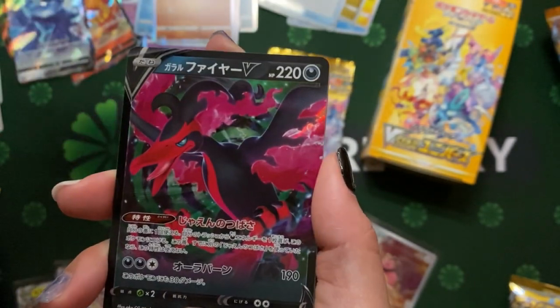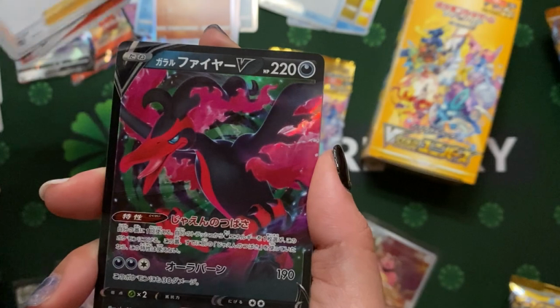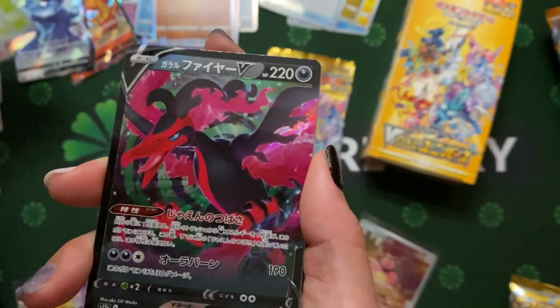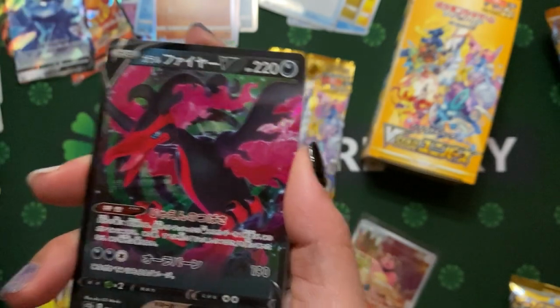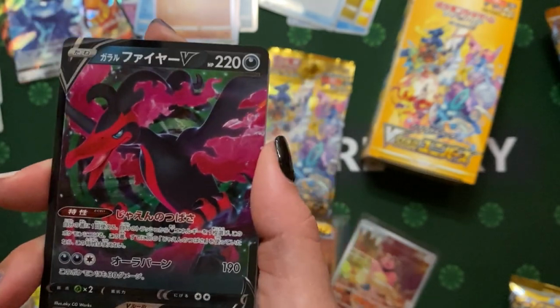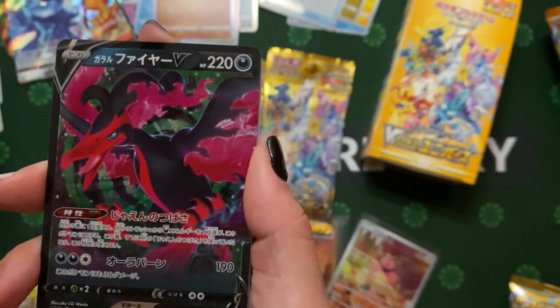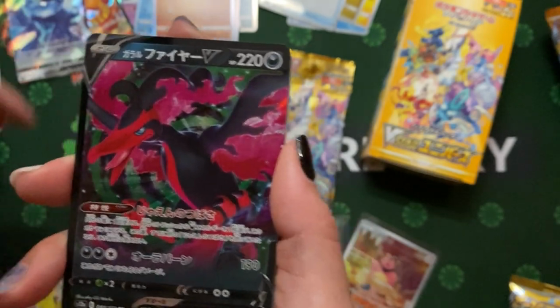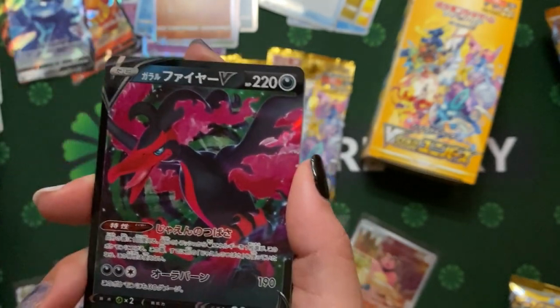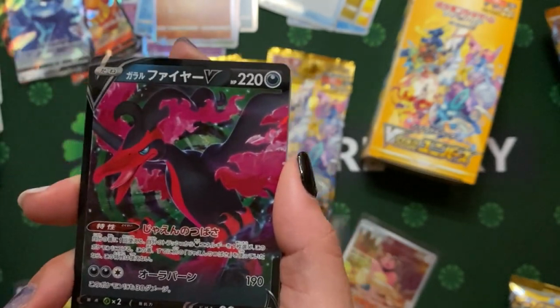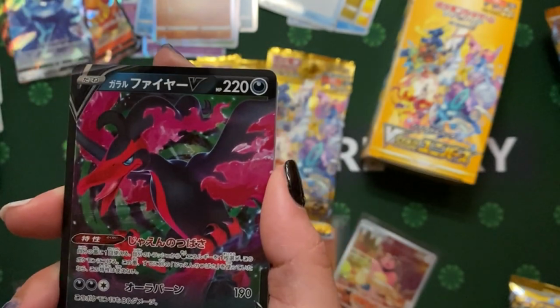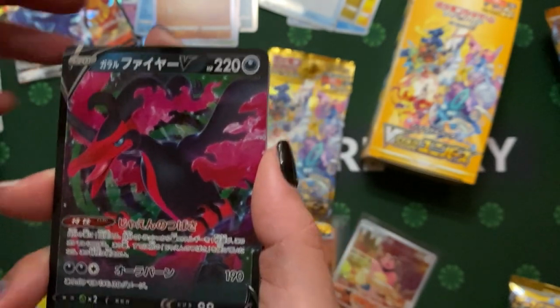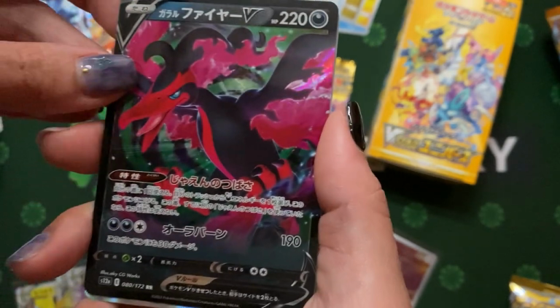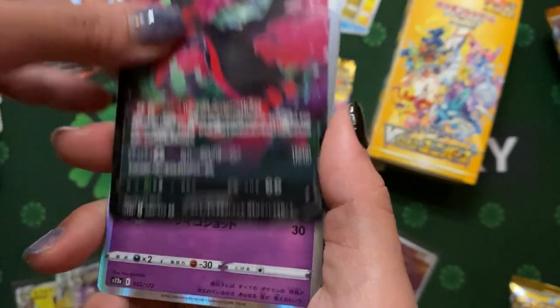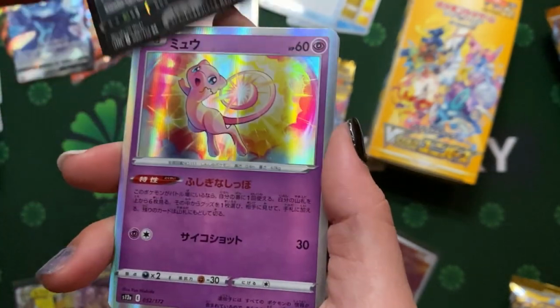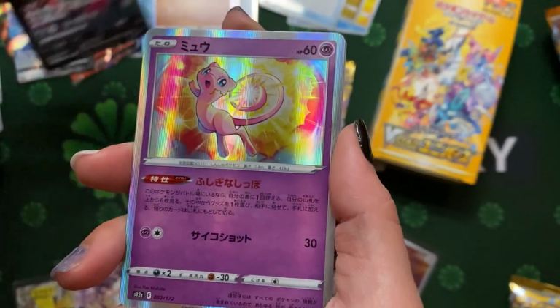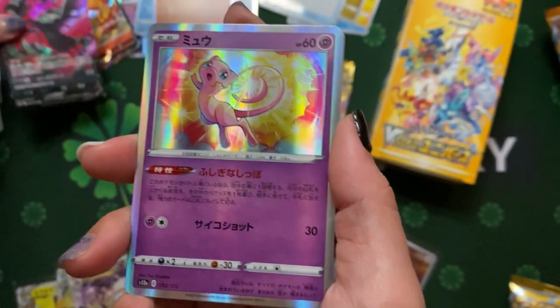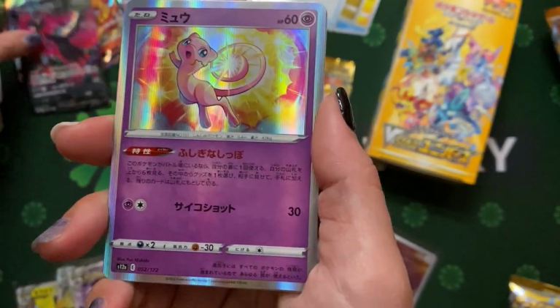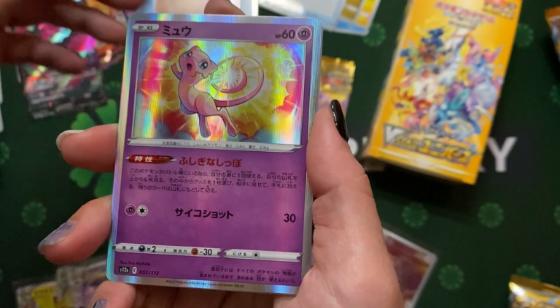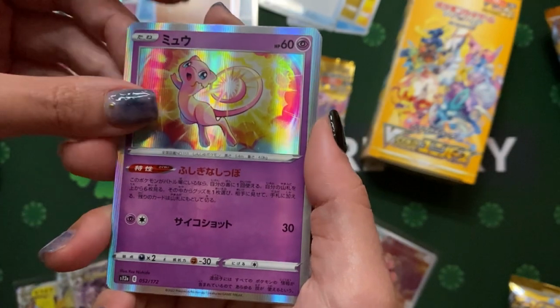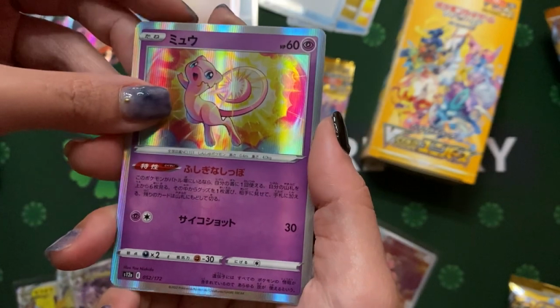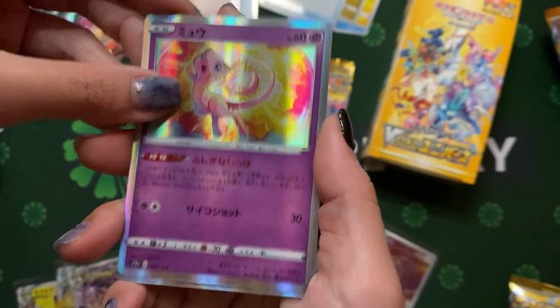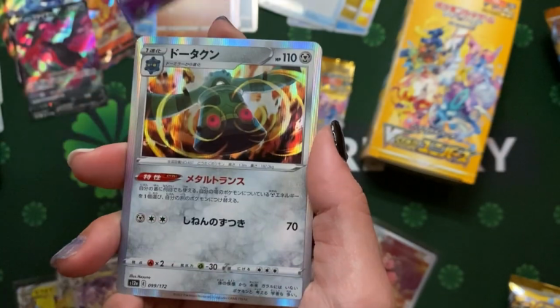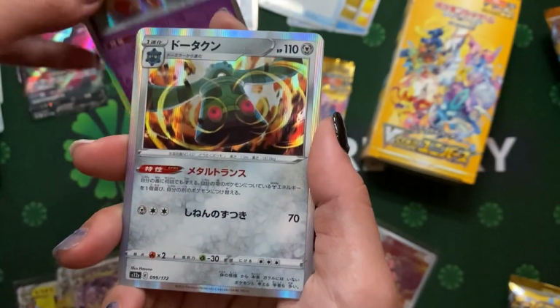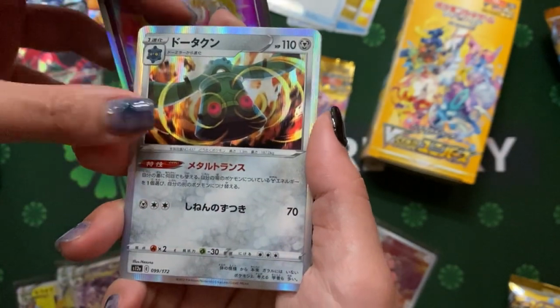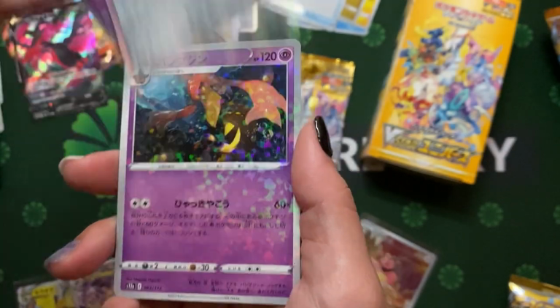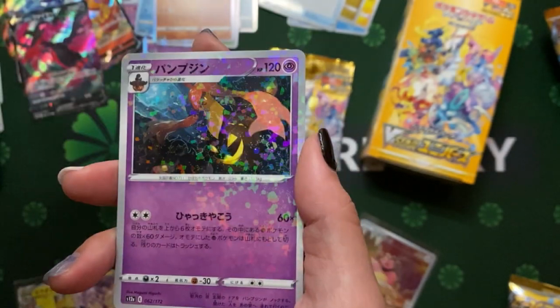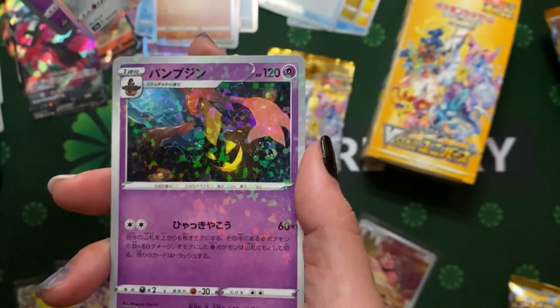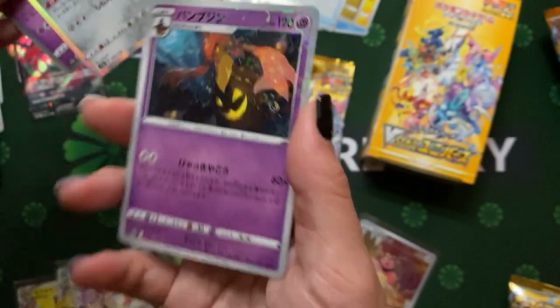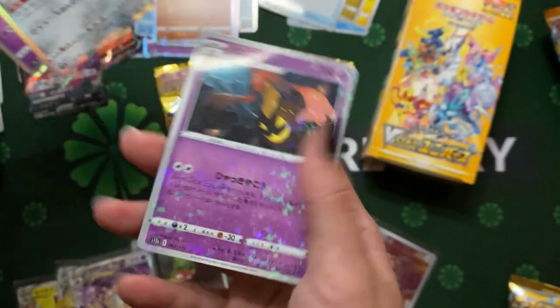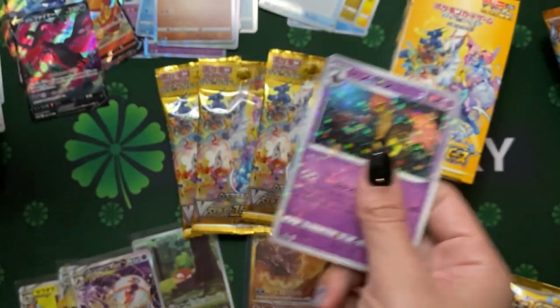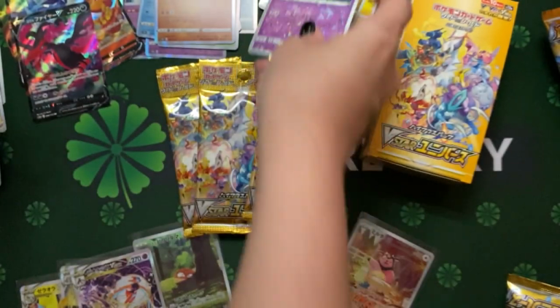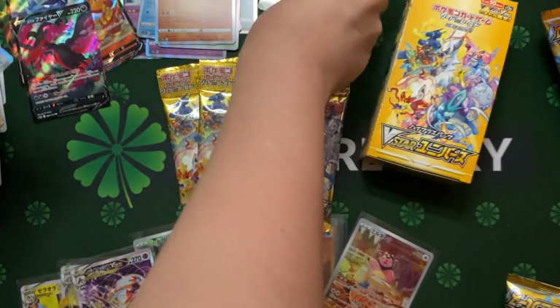Oh this is nice — the Moltres. Legendary bird. Oh he got a cute Mew! A Peppel.